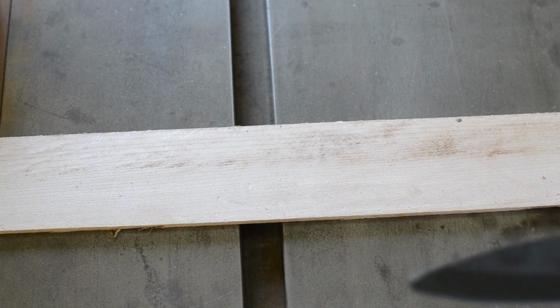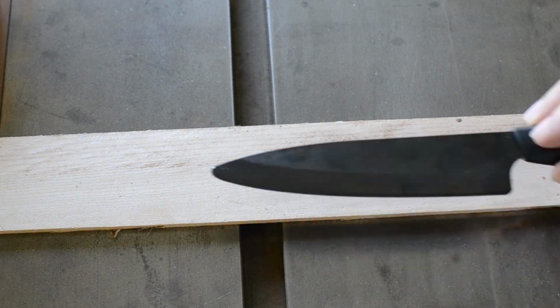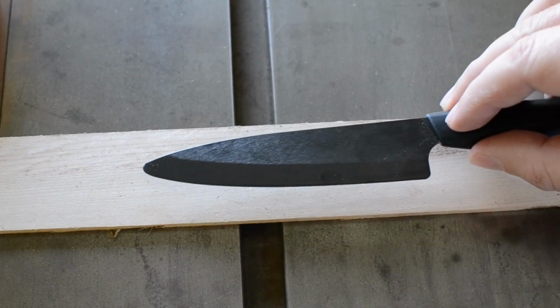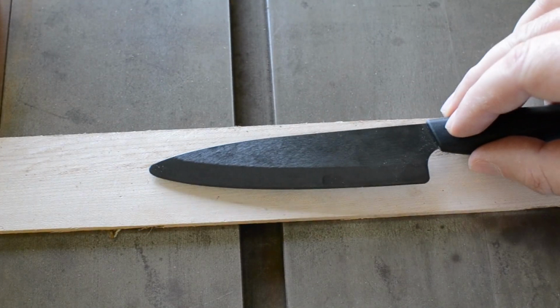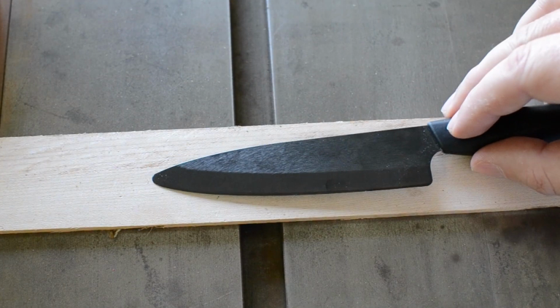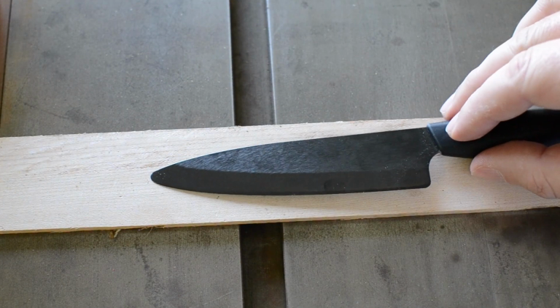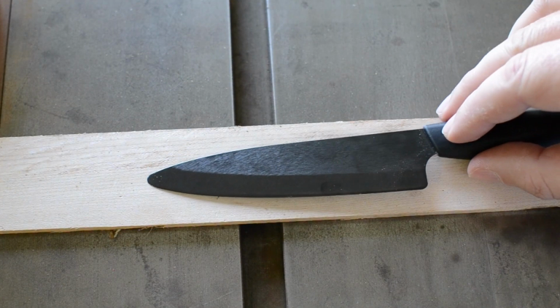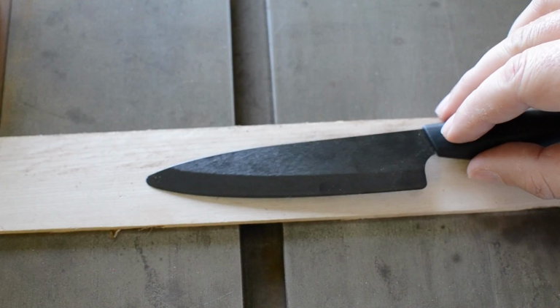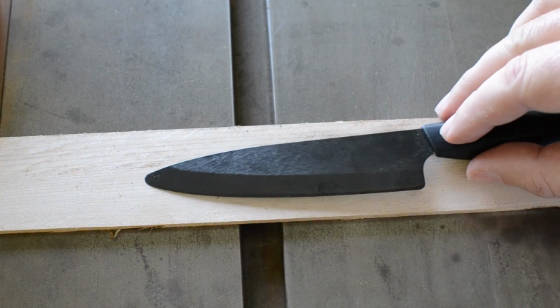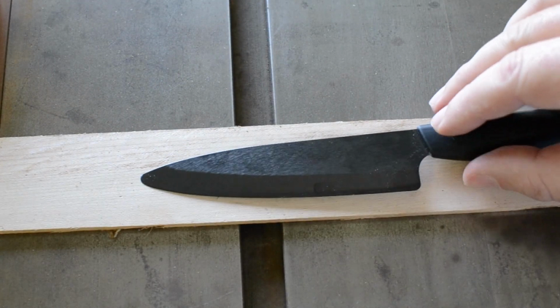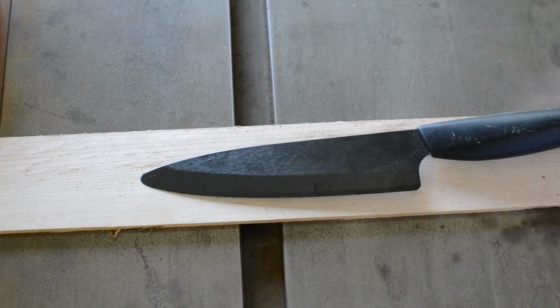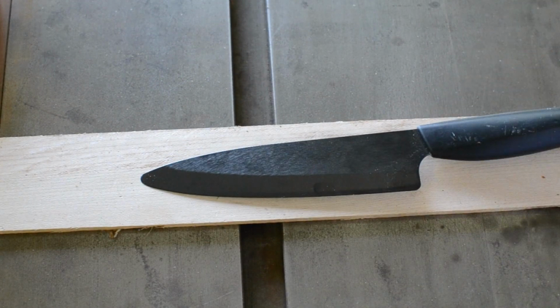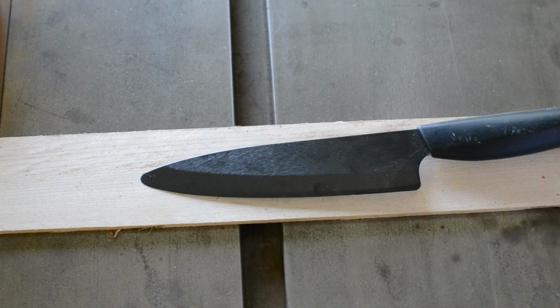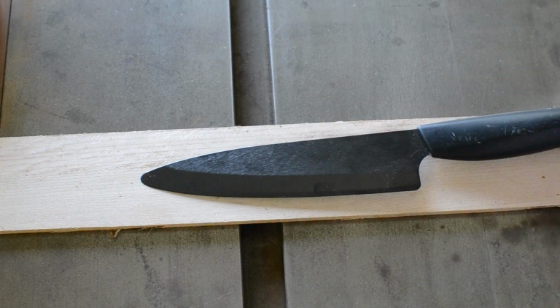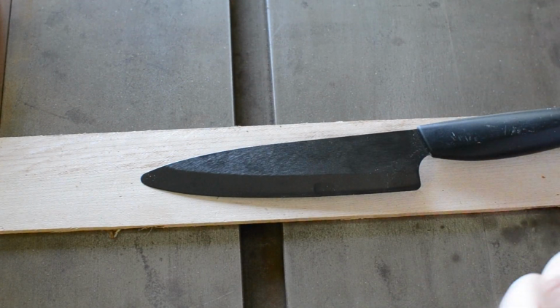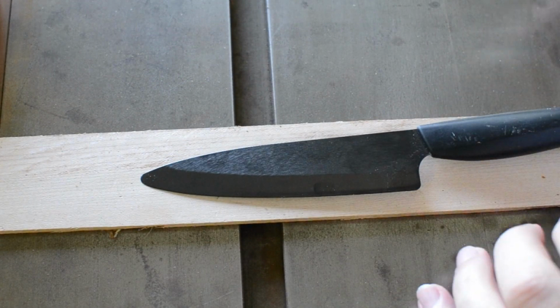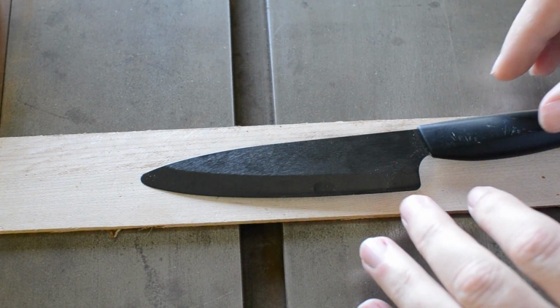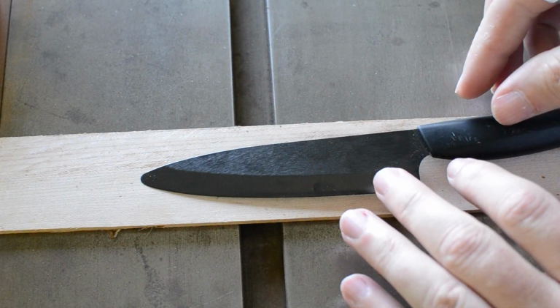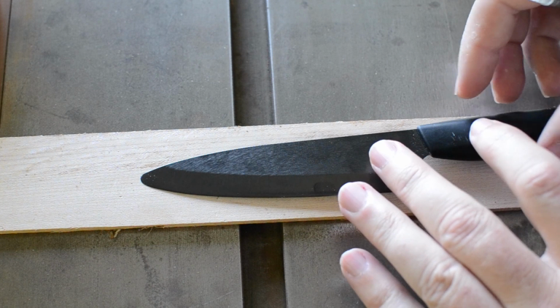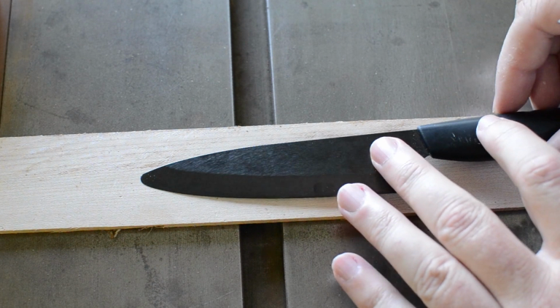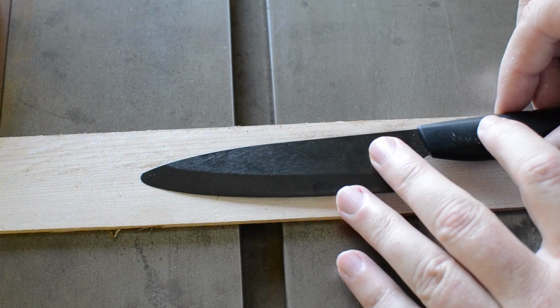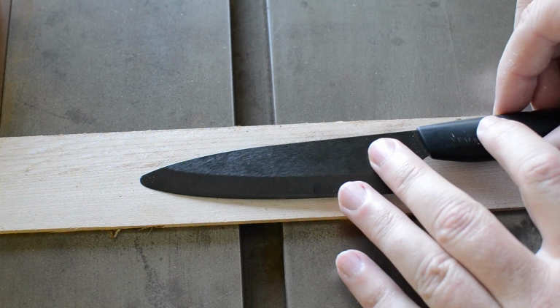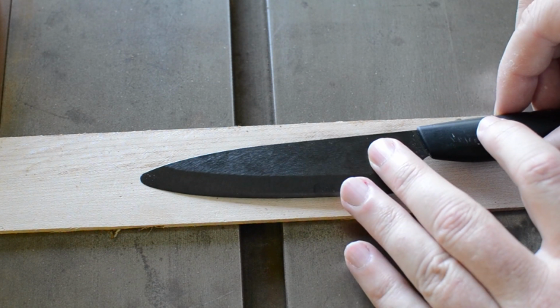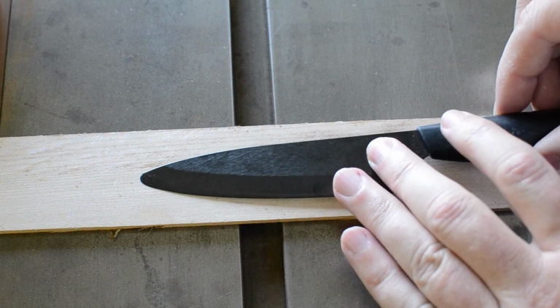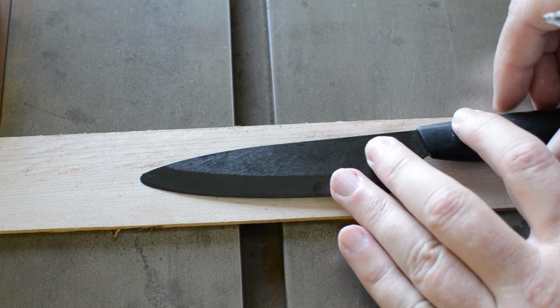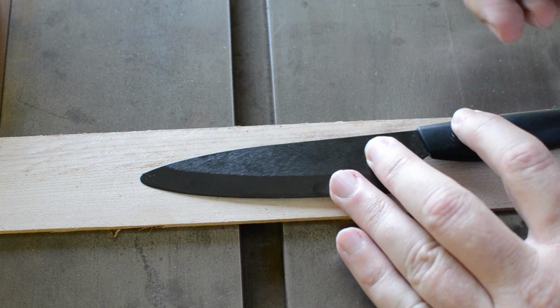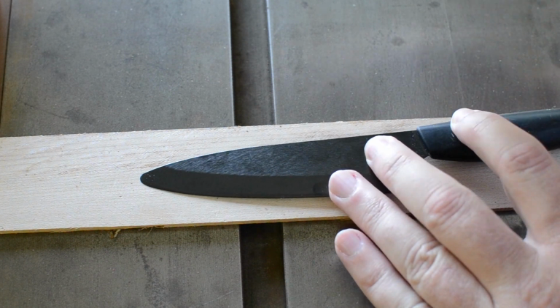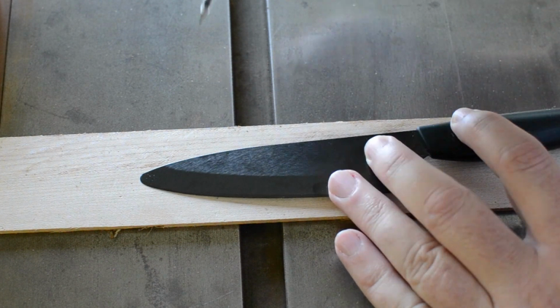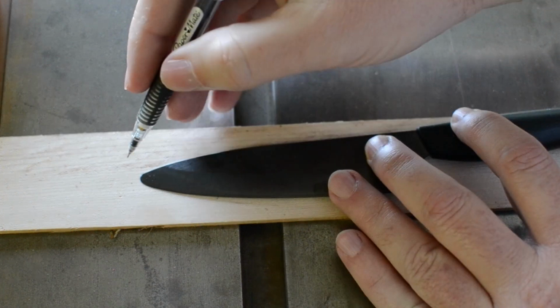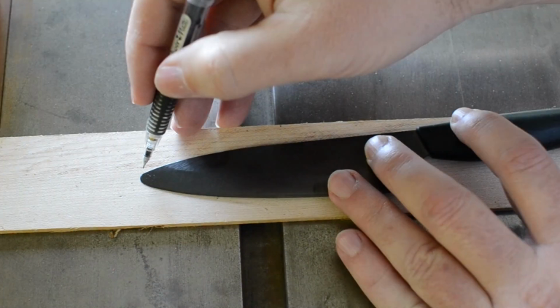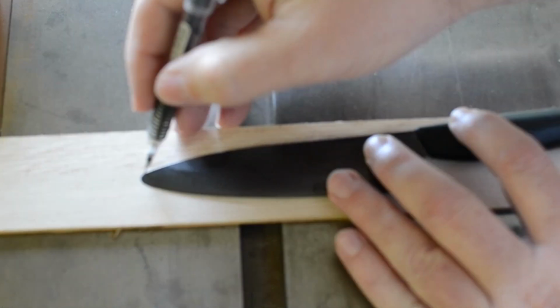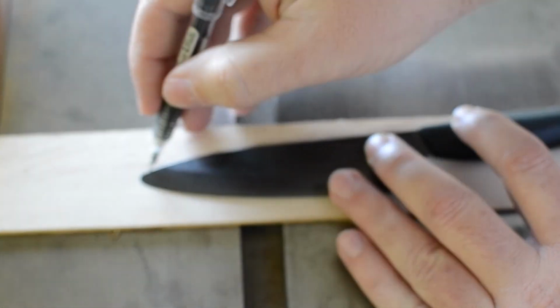So I wanted to try making a wooden knife, and I like the way this Kyocera ceramic kitchen knife I have looks, so I decided to use it as a template.